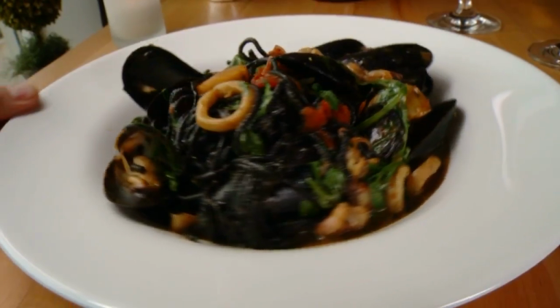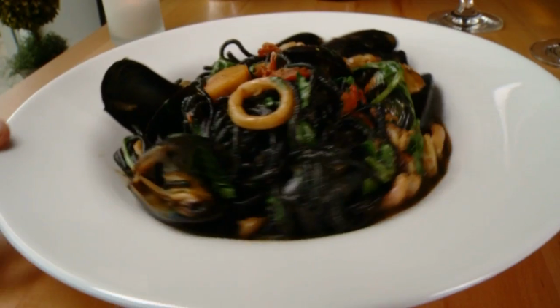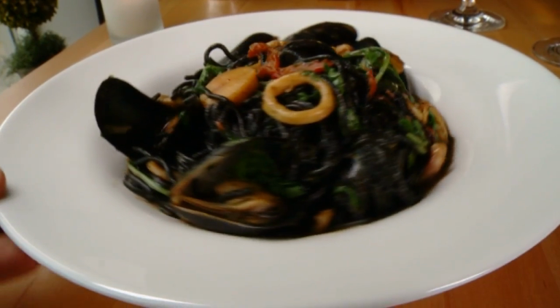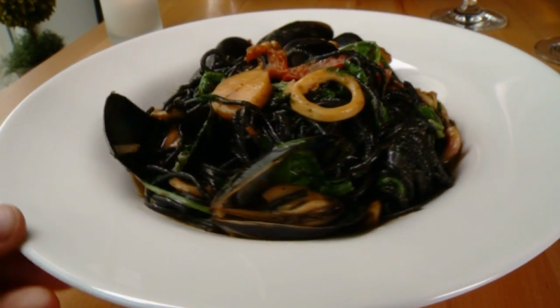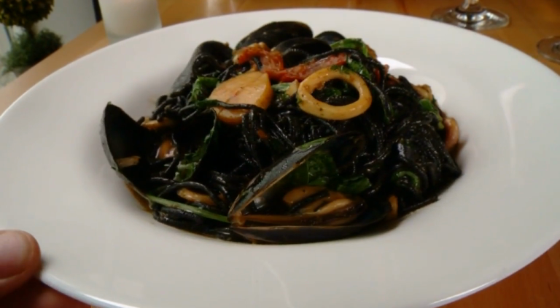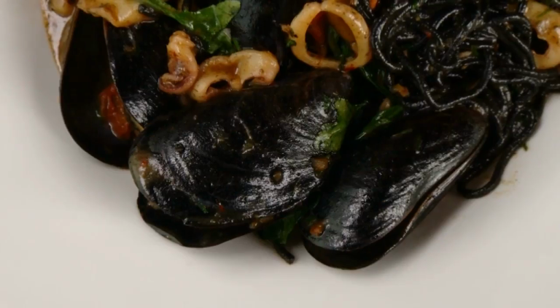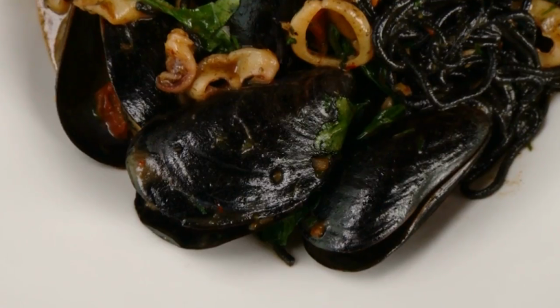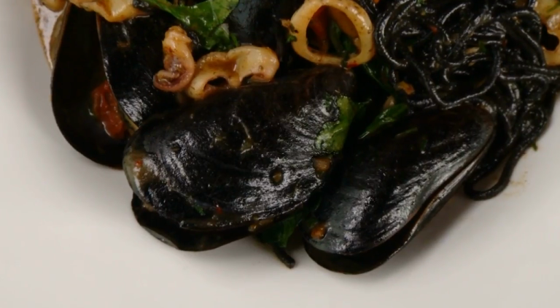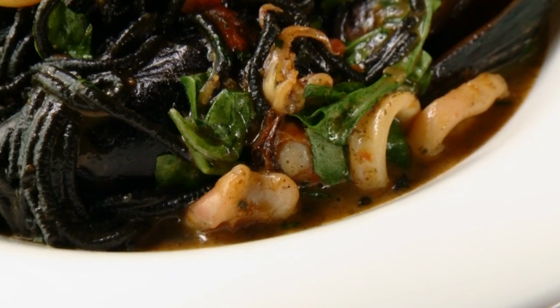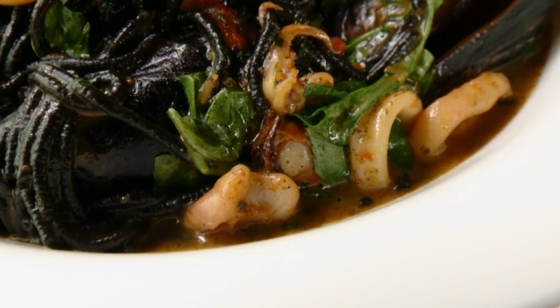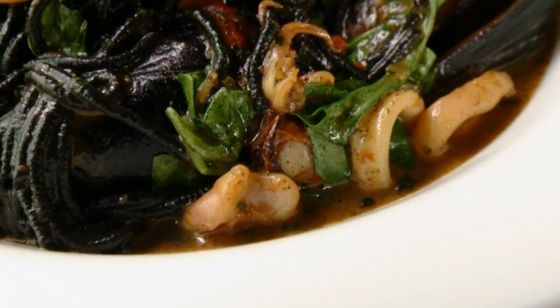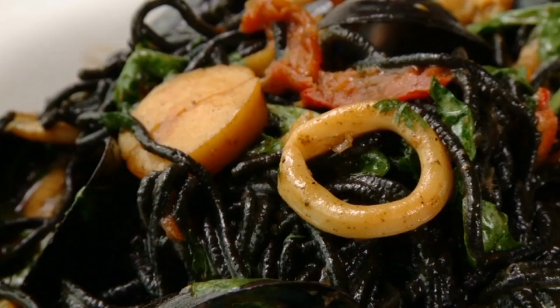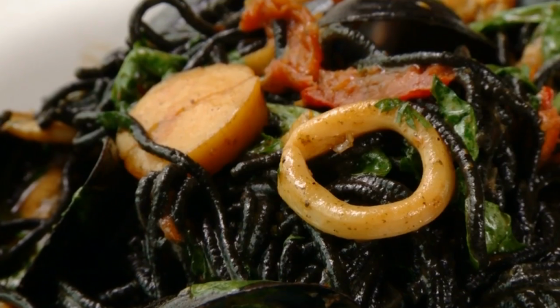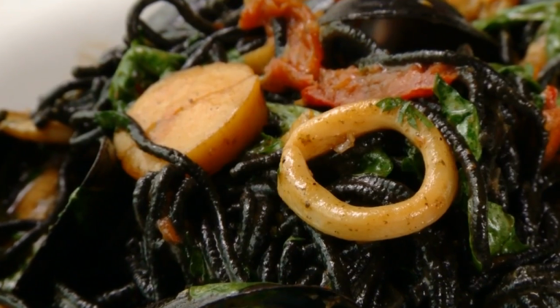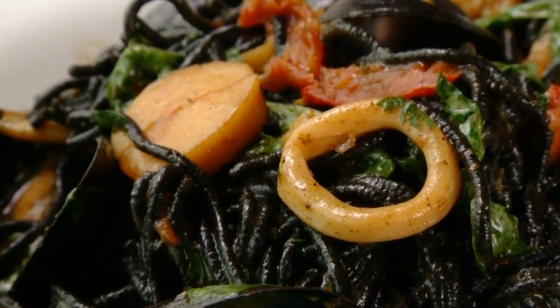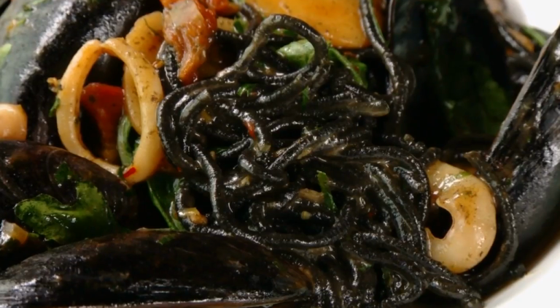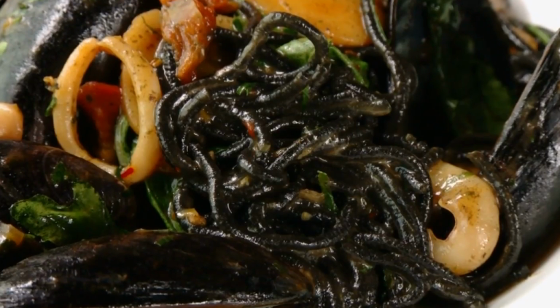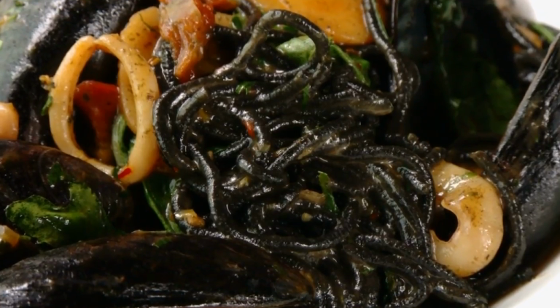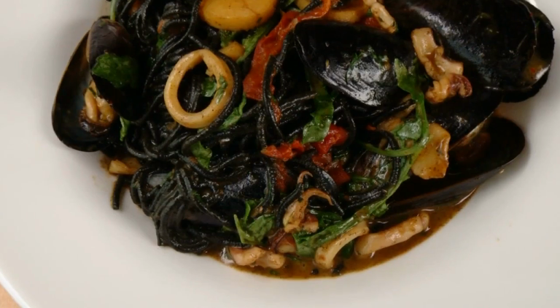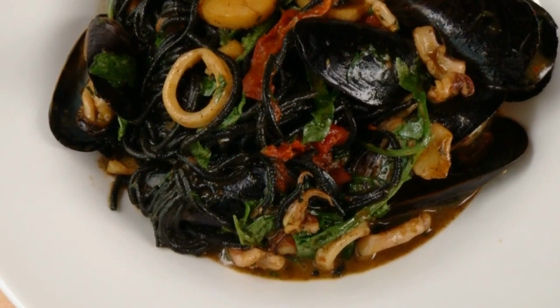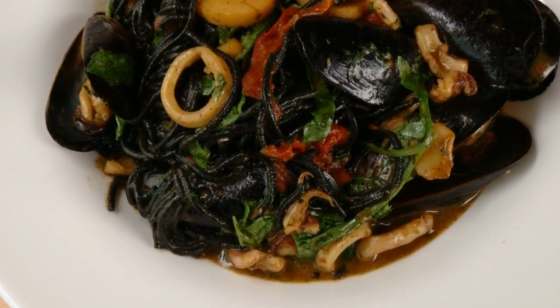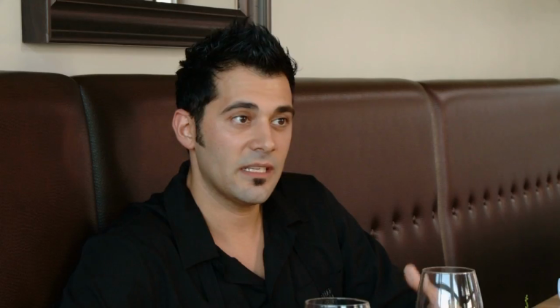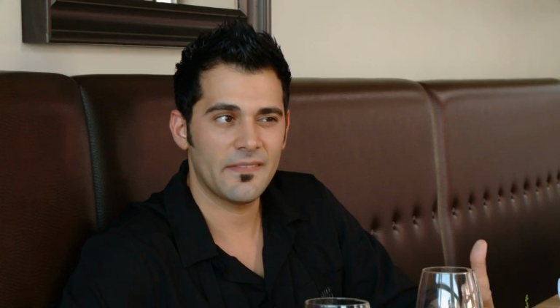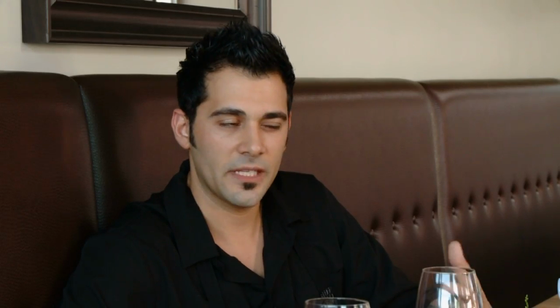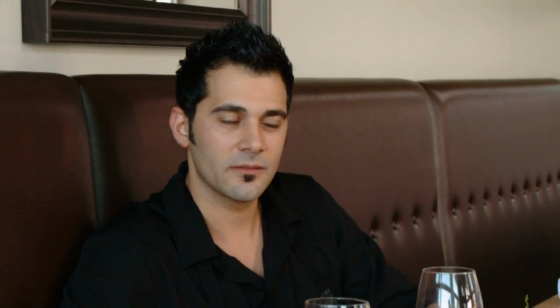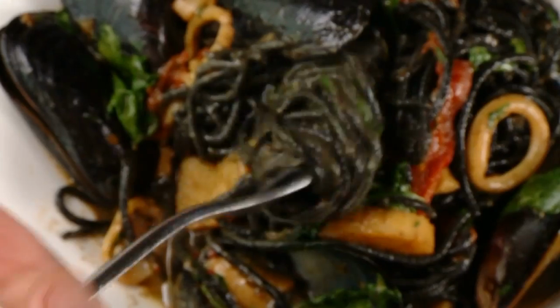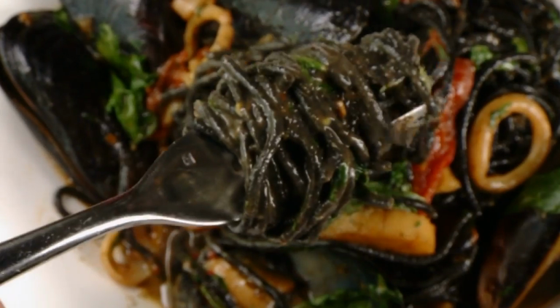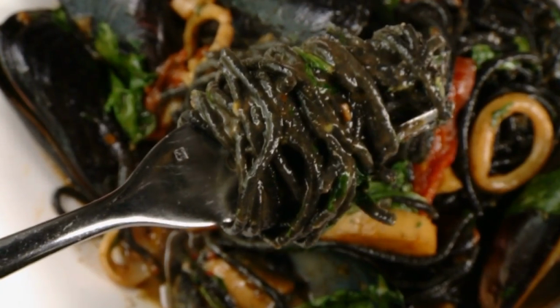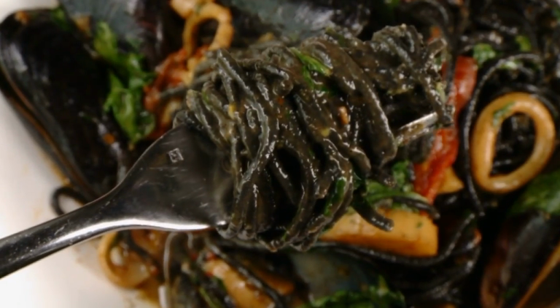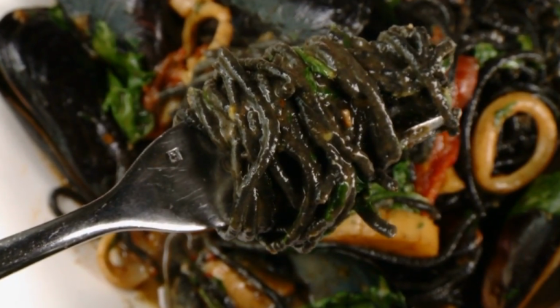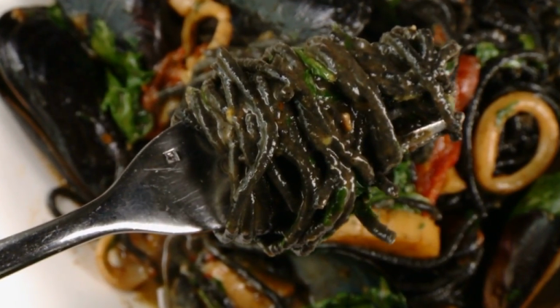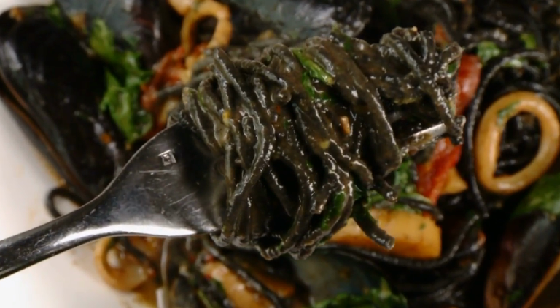This interesting-looking pasta comes tossed with fresh seafood plucked from the water just down the street — mussels, local squid, local scallops, saffron, and lobster jus. It's the quintessential seafood pasta with exactly the flavor you're looking for.